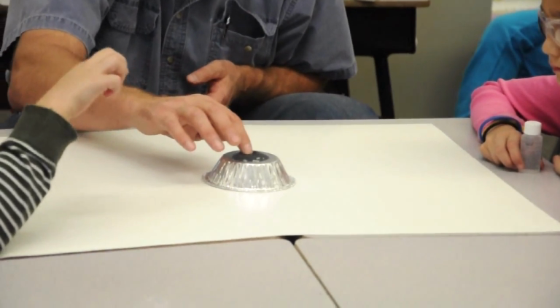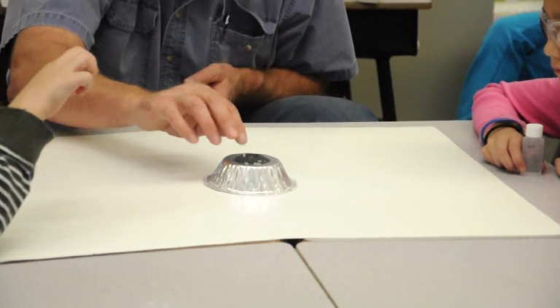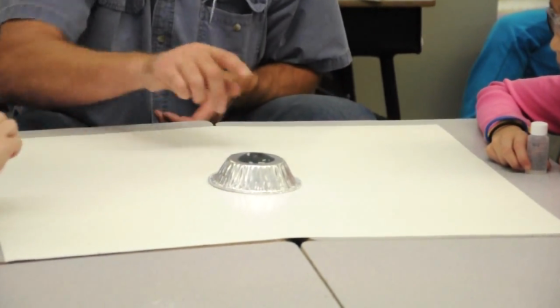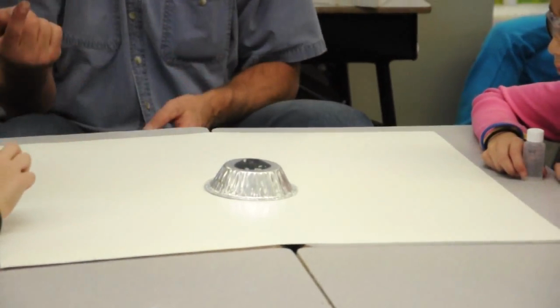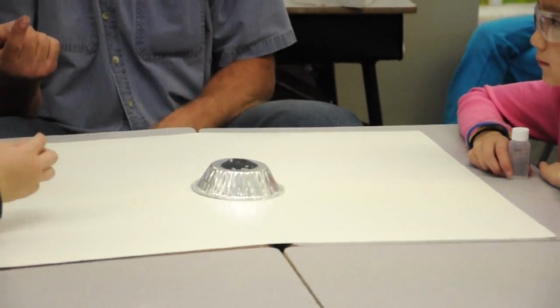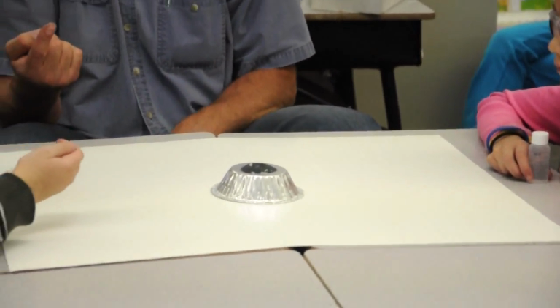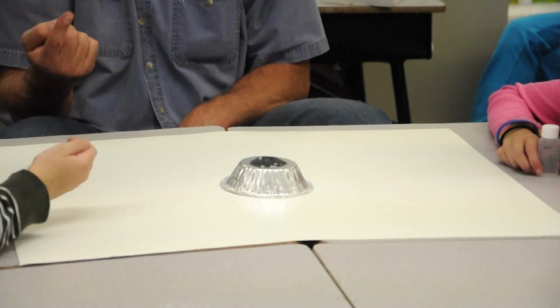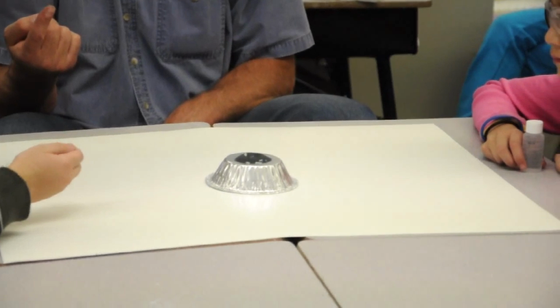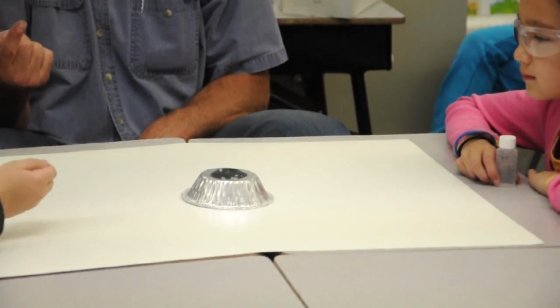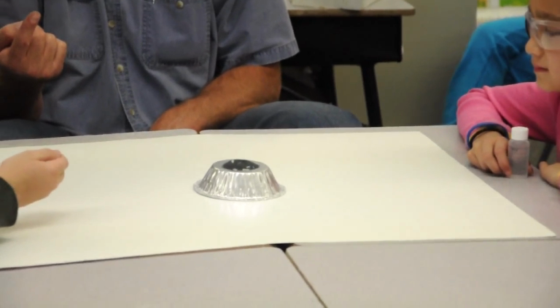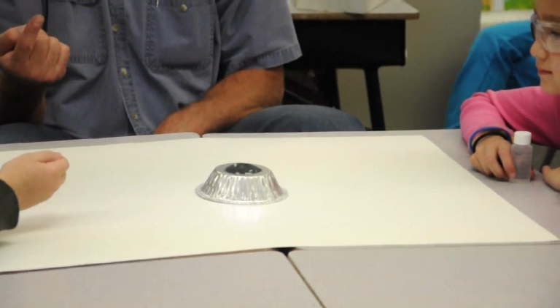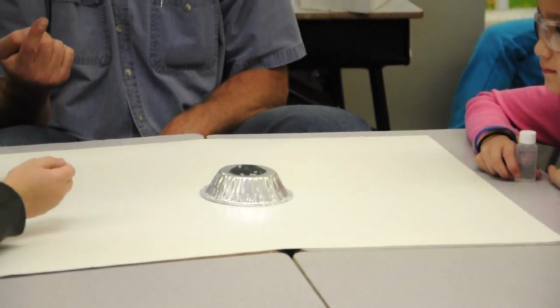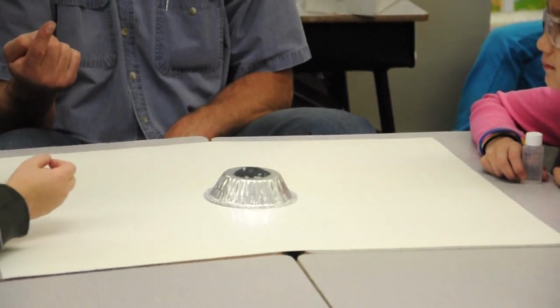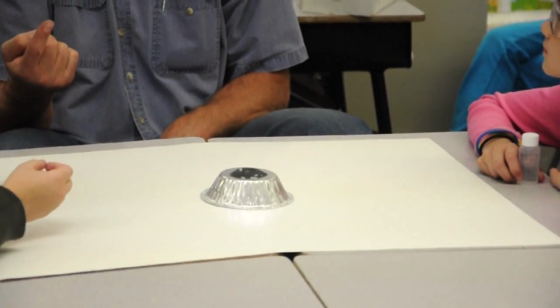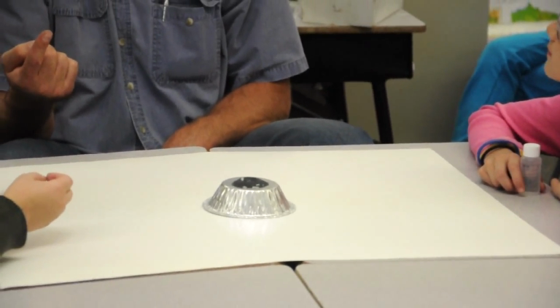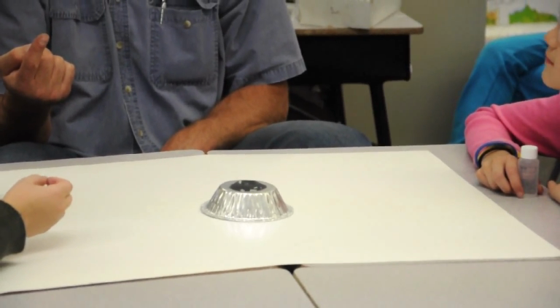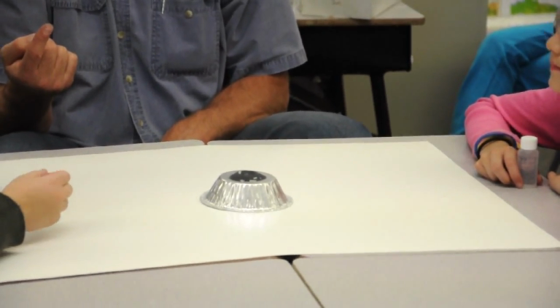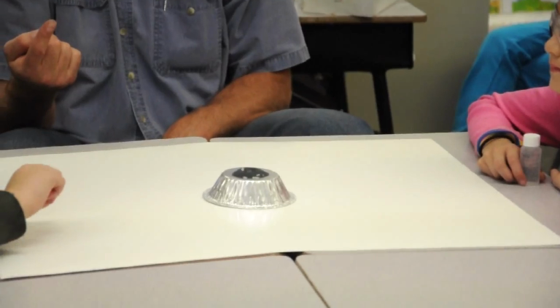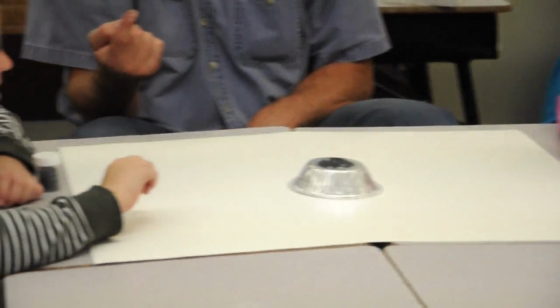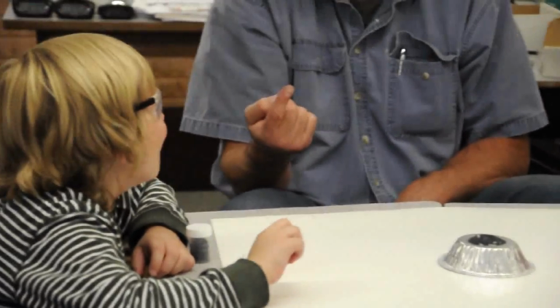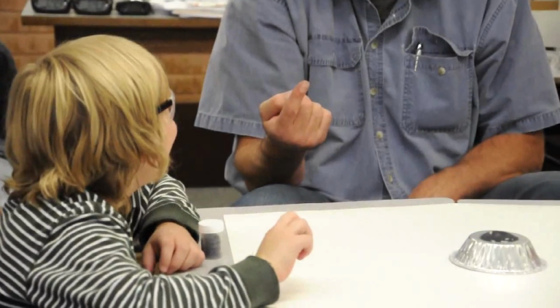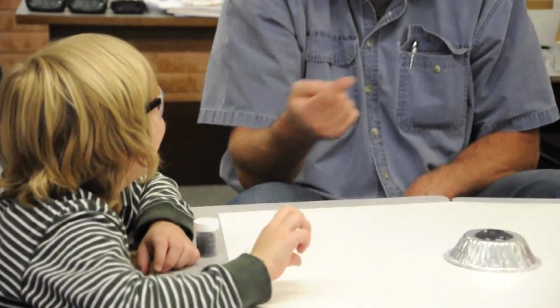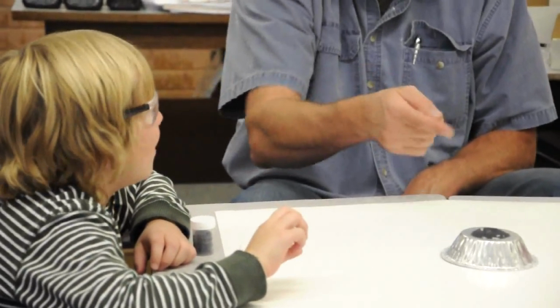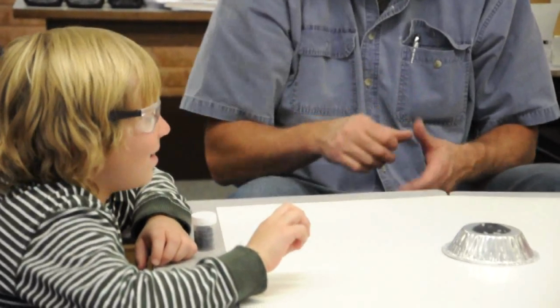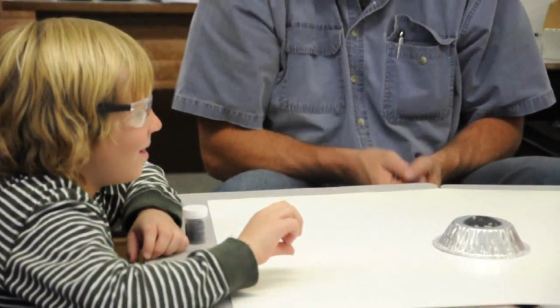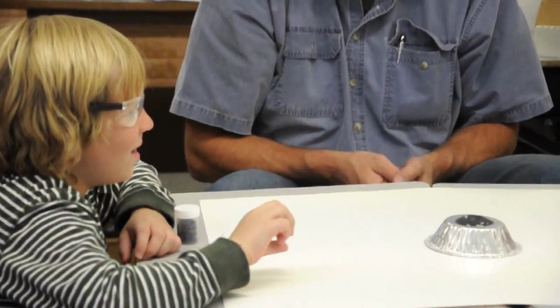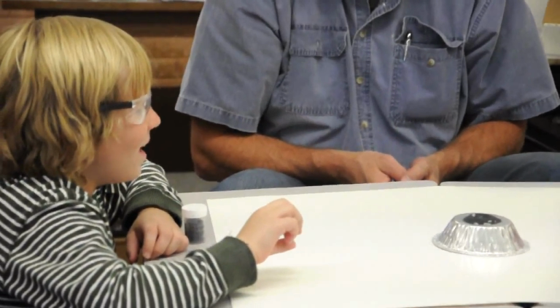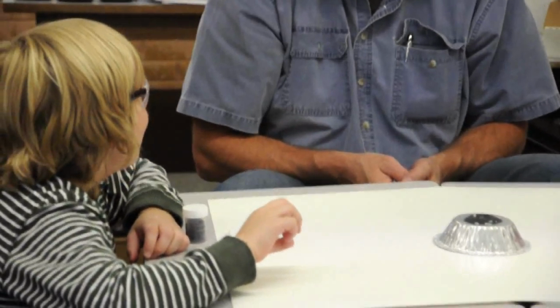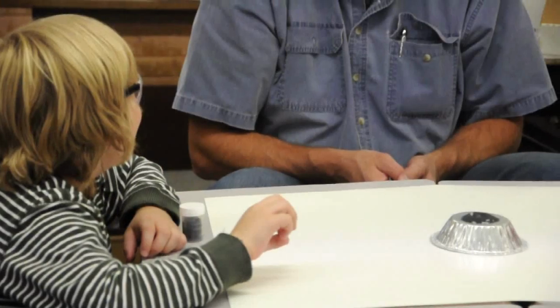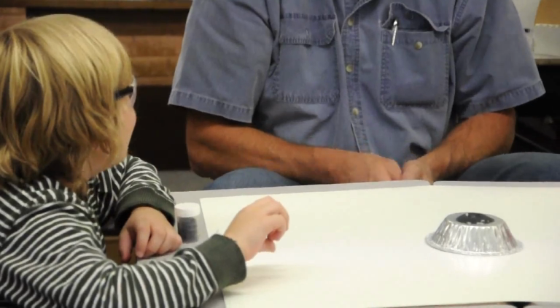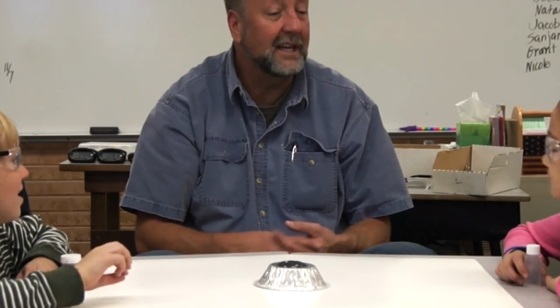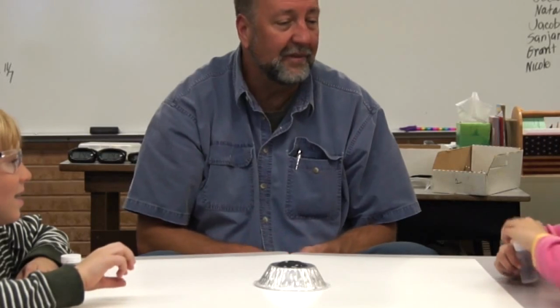Now look at your finger. Did your finger fall off? No. Does it catch on fire? Is it frozen into pieces? No. Would you say that this stuff is safe to touch? I would agree with you. Okay Nicole, take the lid off the bottle.